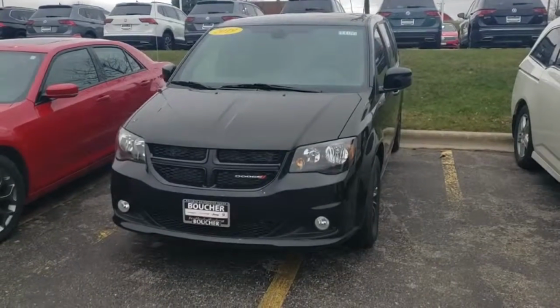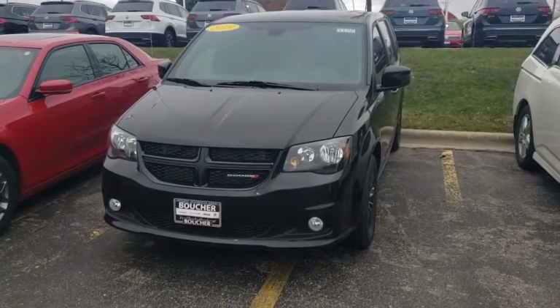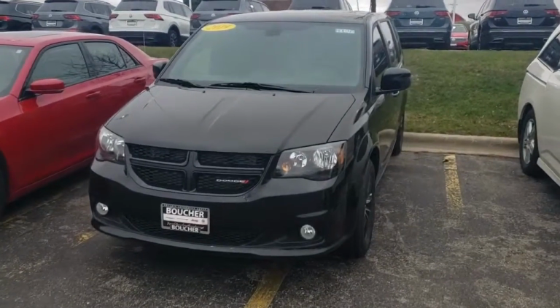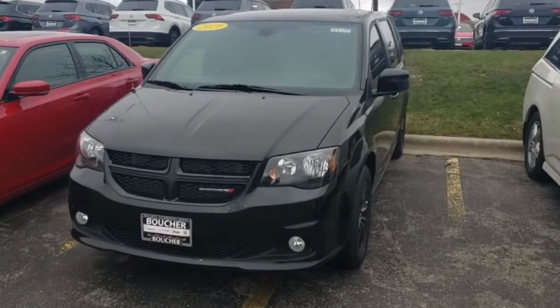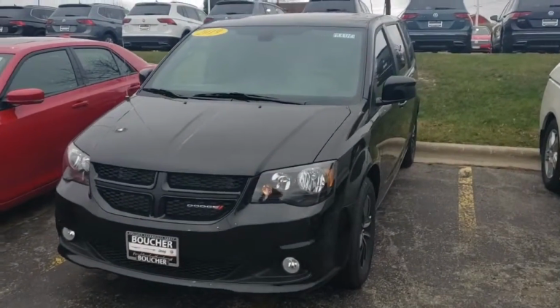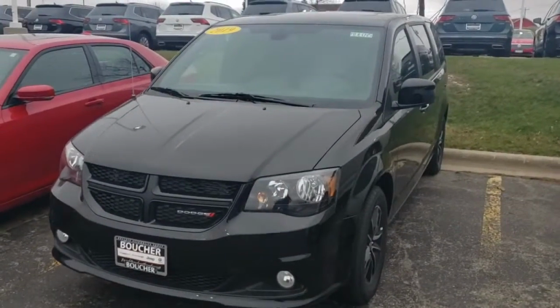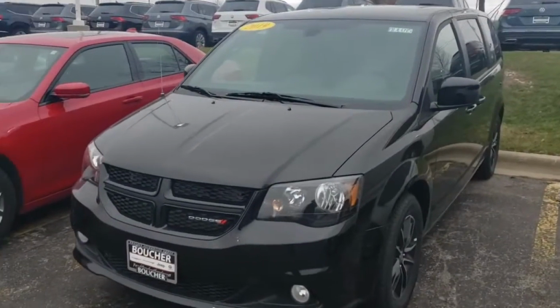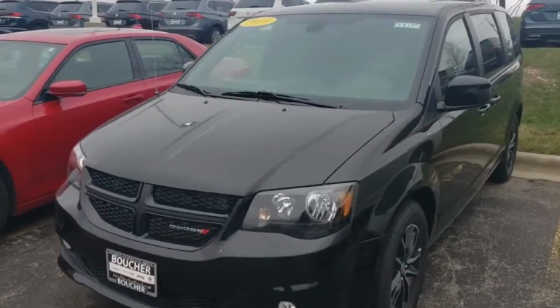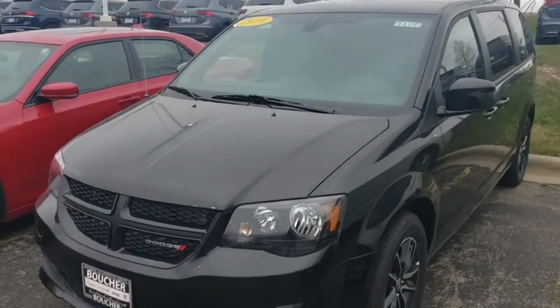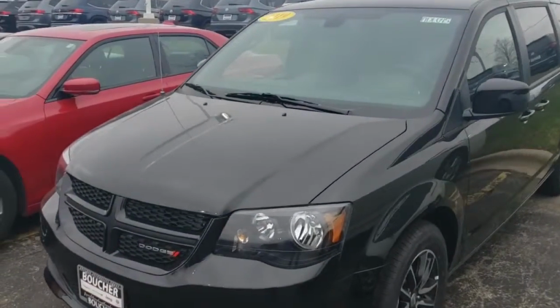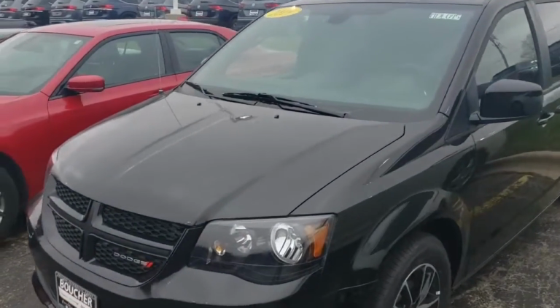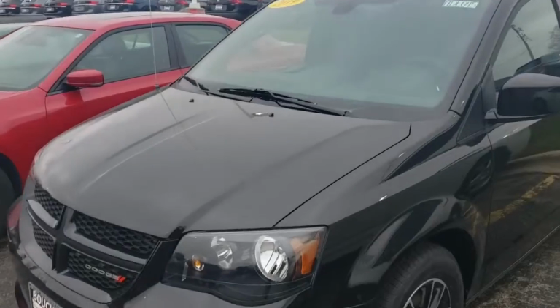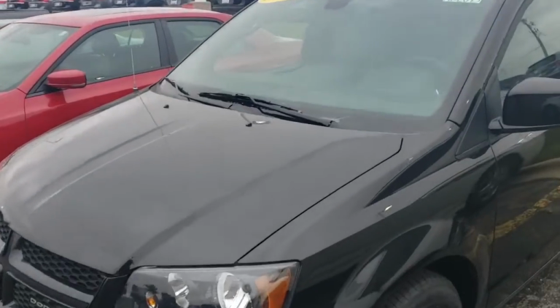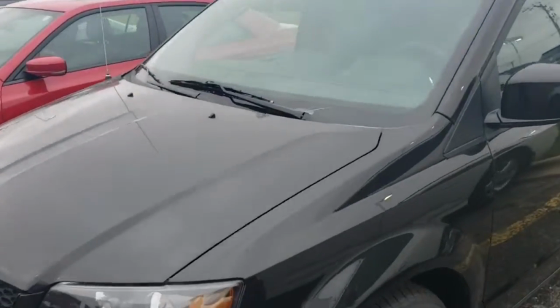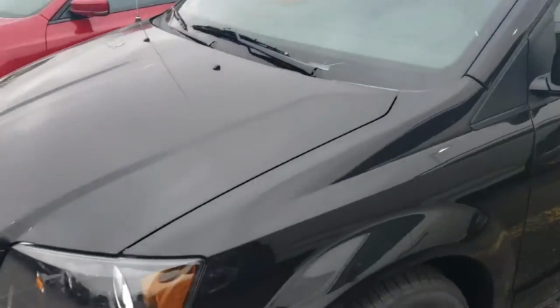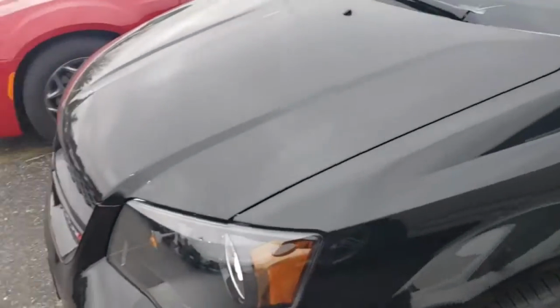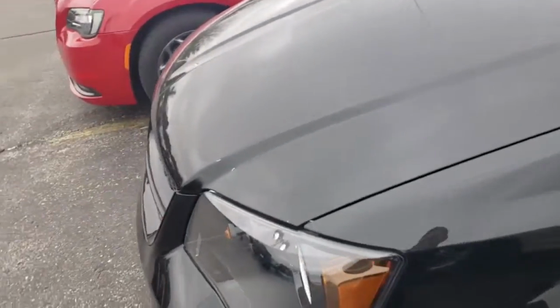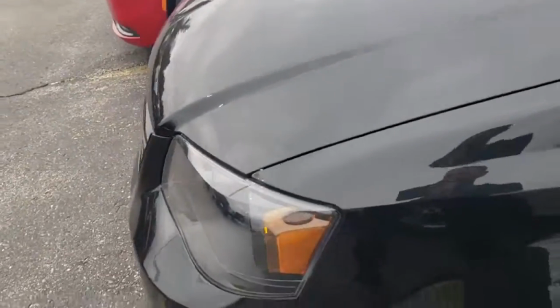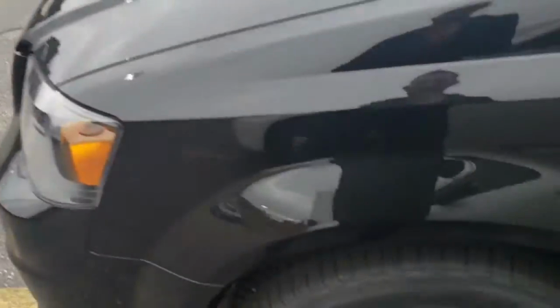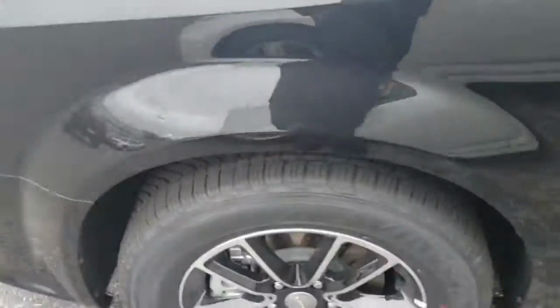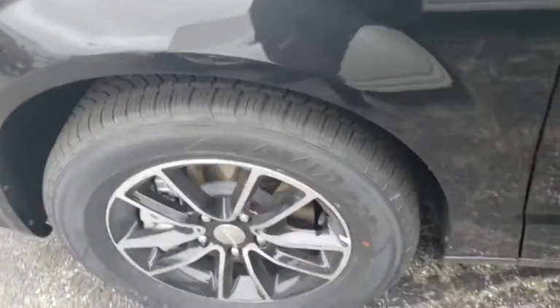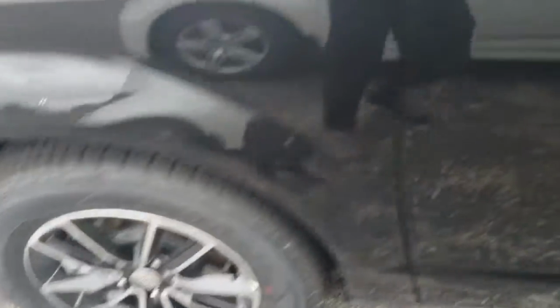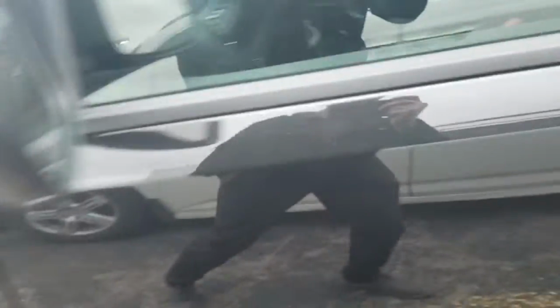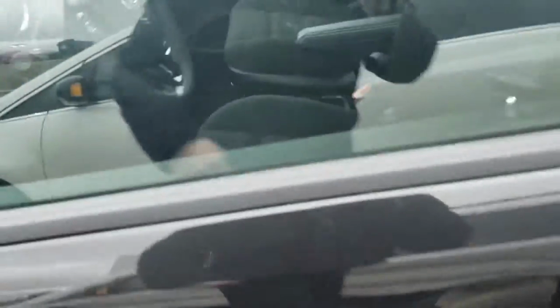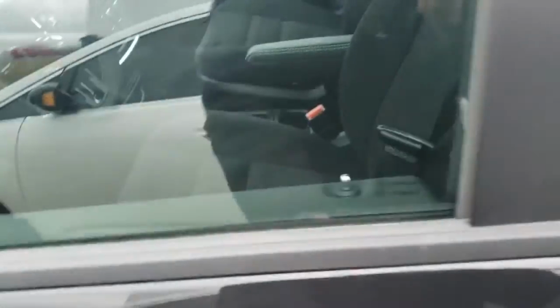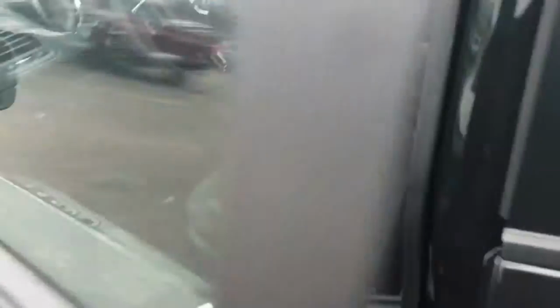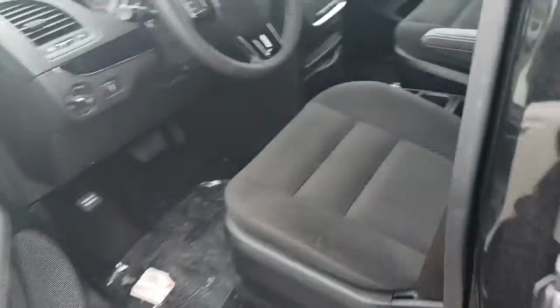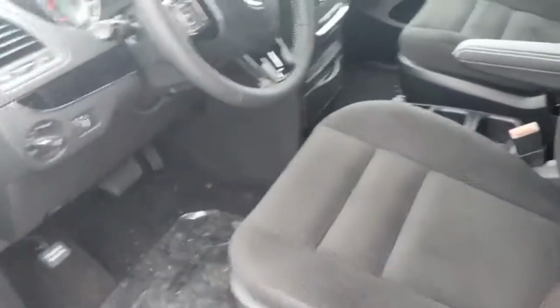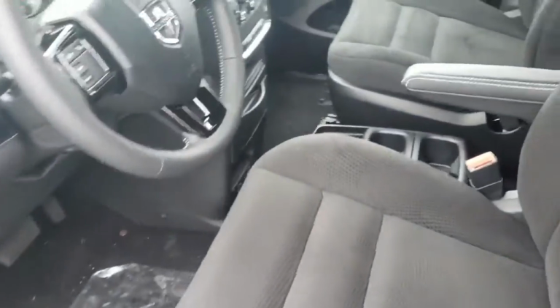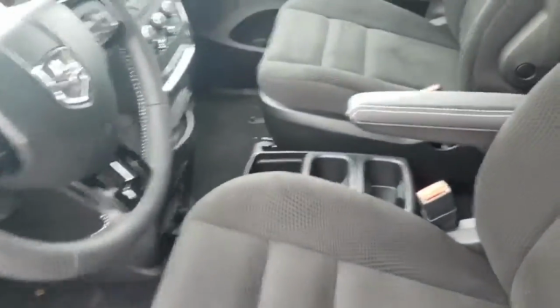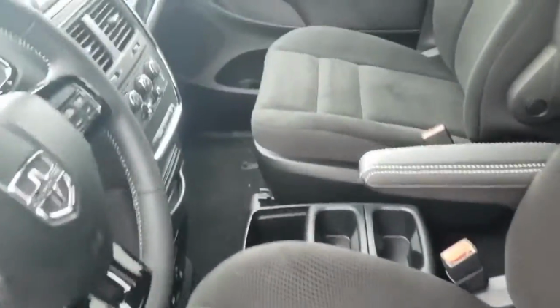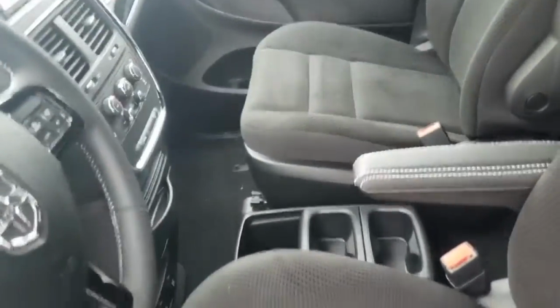Good afternoon Larry, this is Michael Thornton at Frank Boucher Dodge. I want to go over this sharp 2019 Dodge Caravan — a very sharp vehicle with the blacked out grille, nice rims. This particular model comes with a remote start.